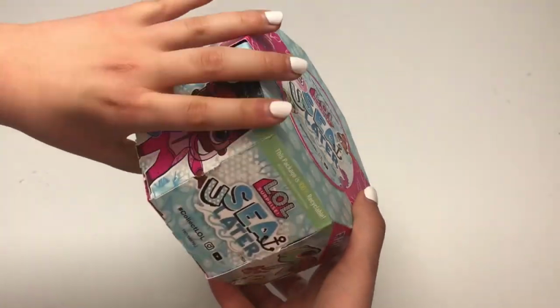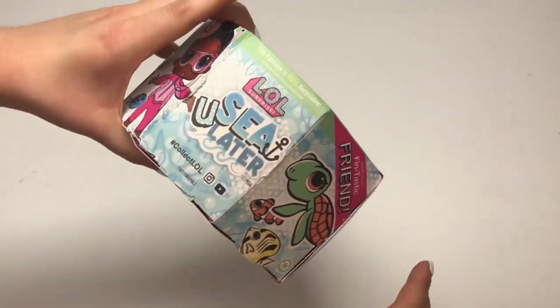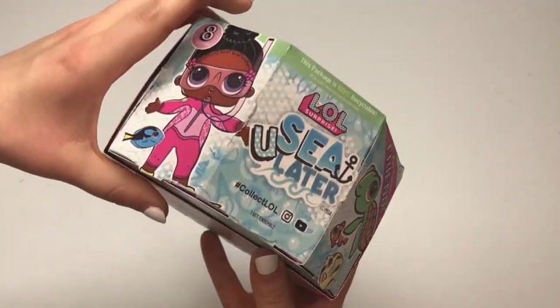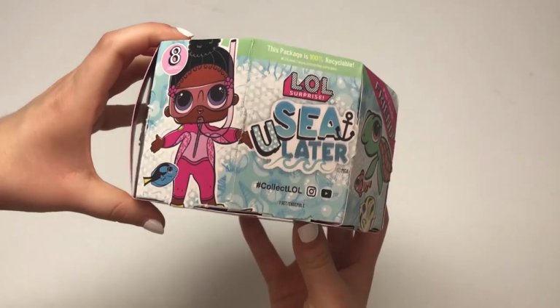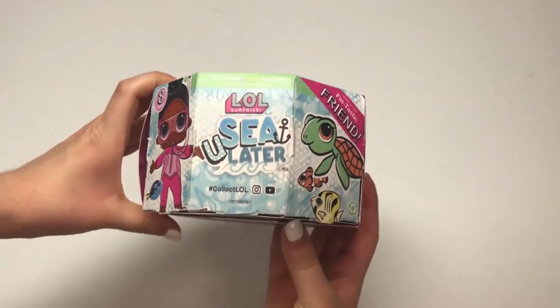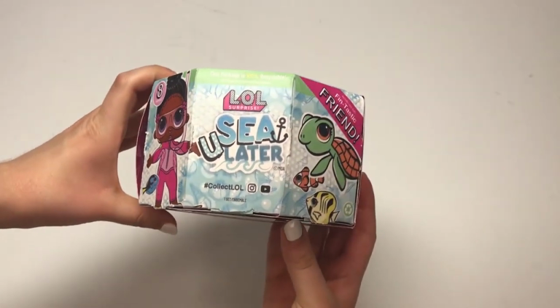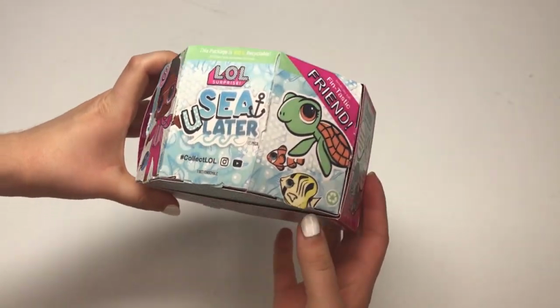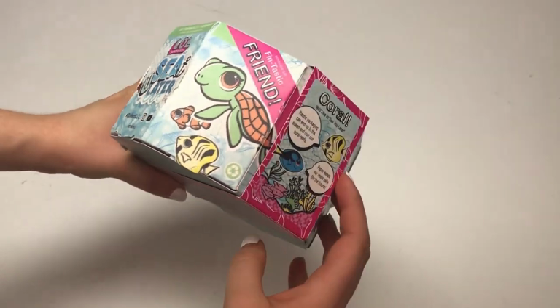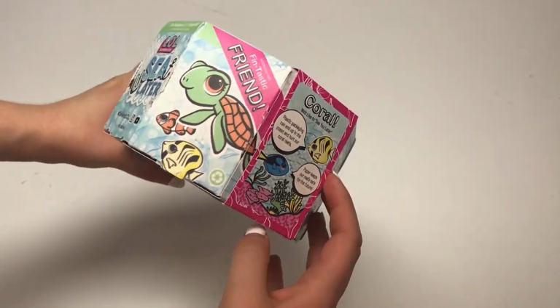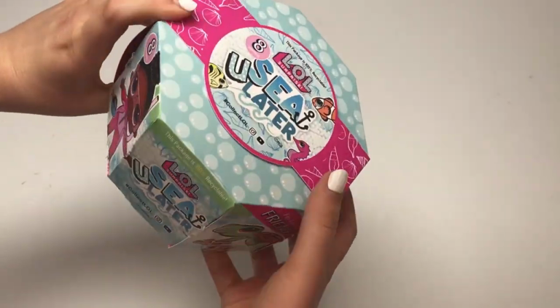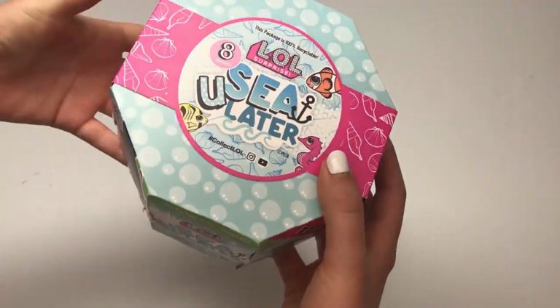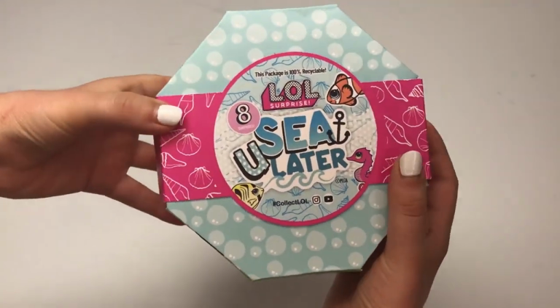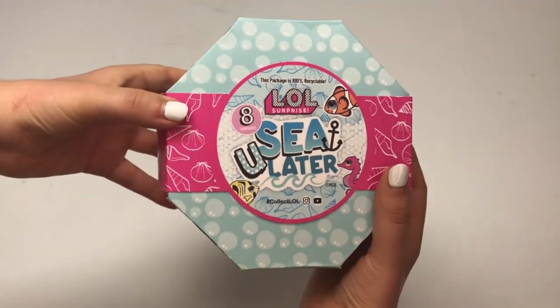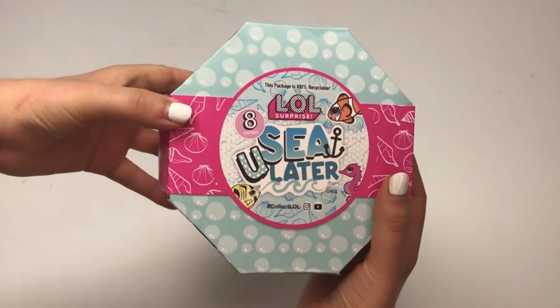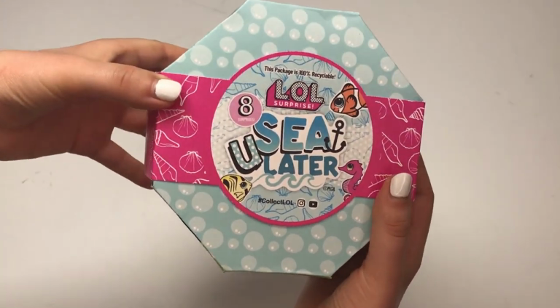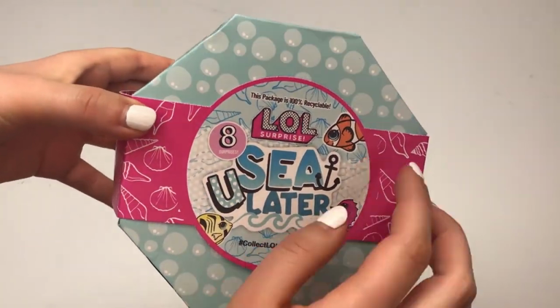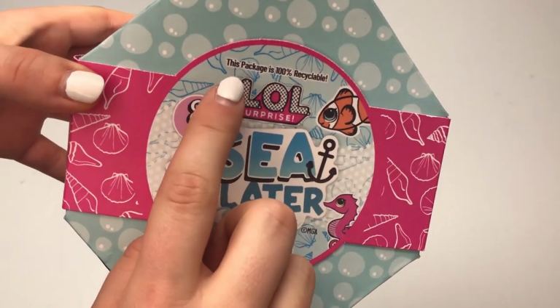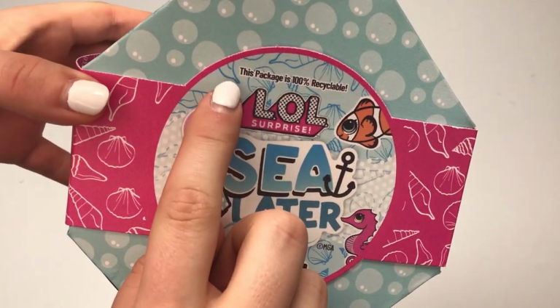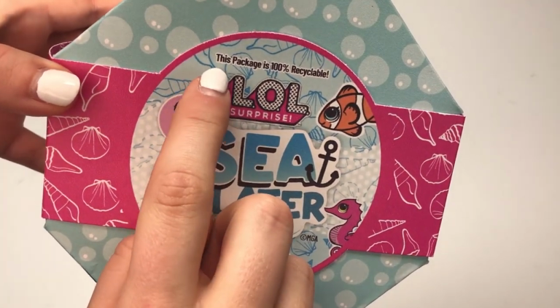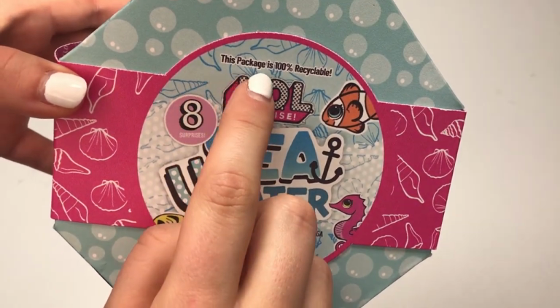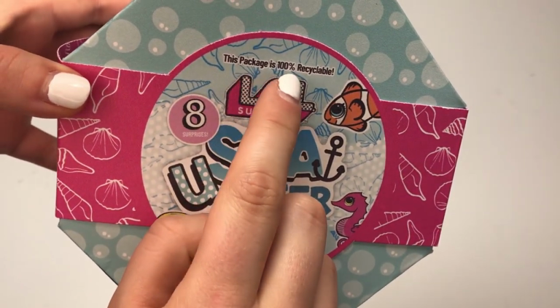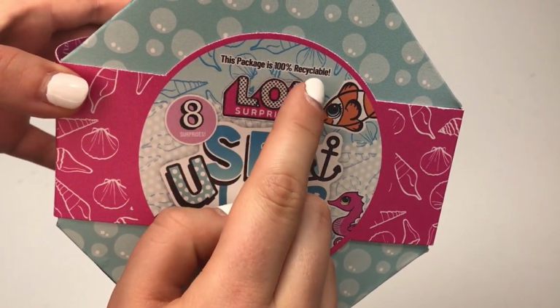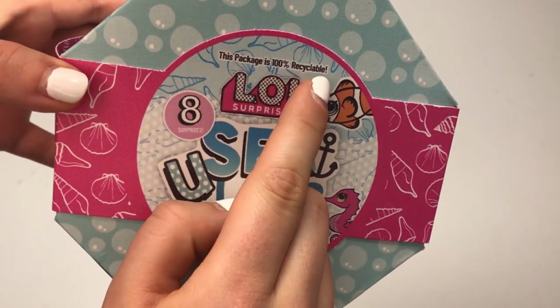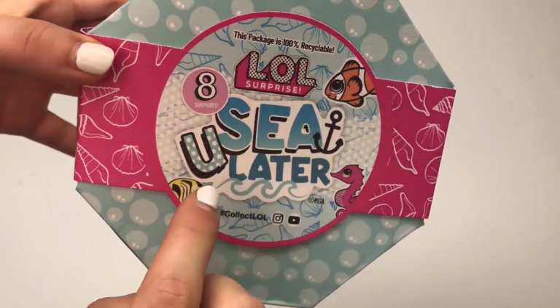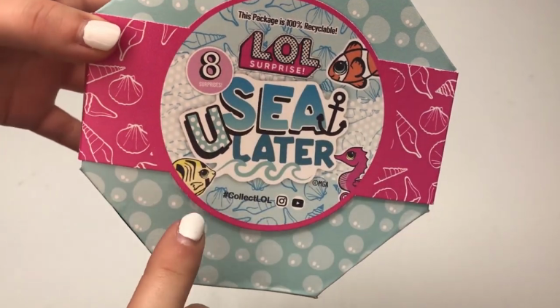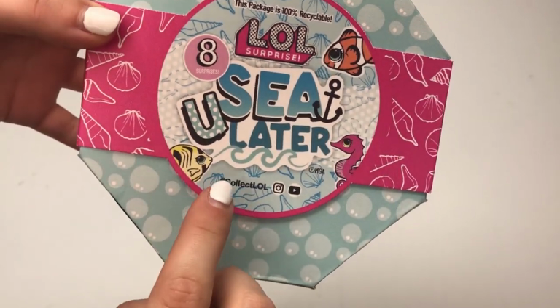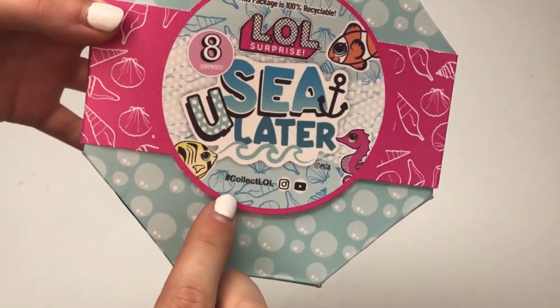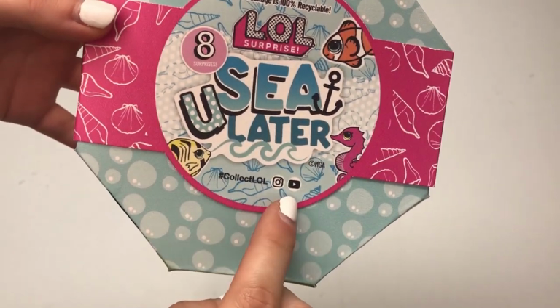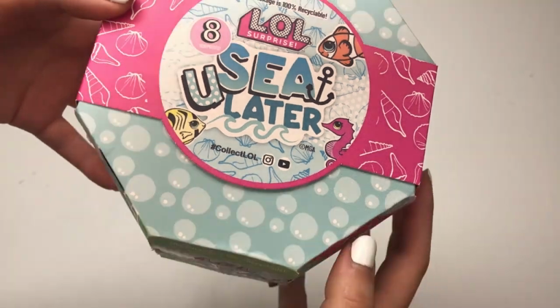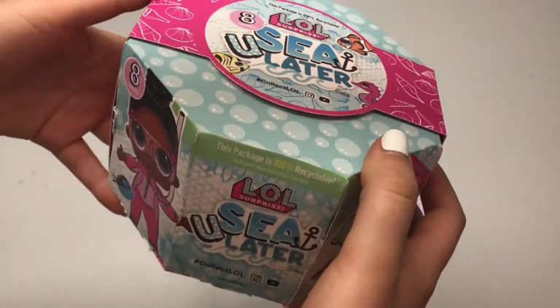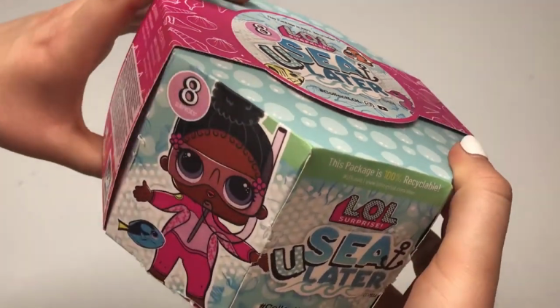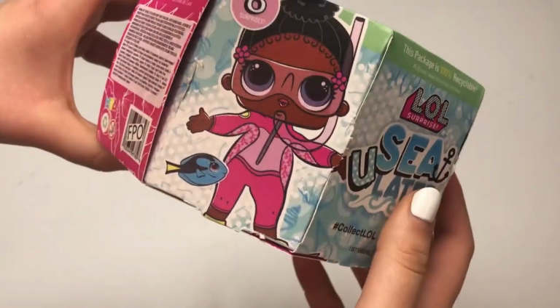This is the most insane package I've ever seen. LOL really outdid themselves this time, and the biggest thing they did is make this package 100% recyclable. How cool is that? I'm so excited.